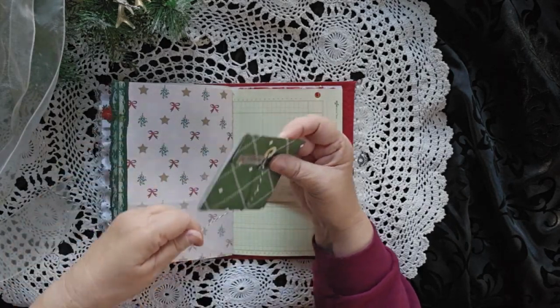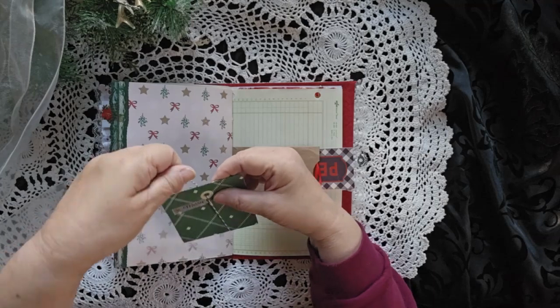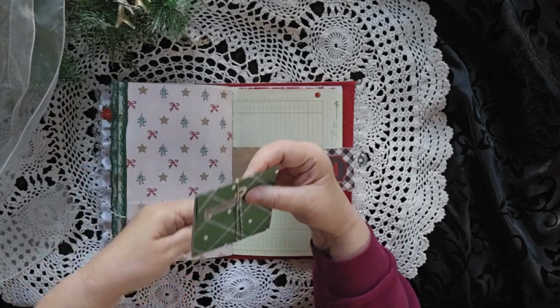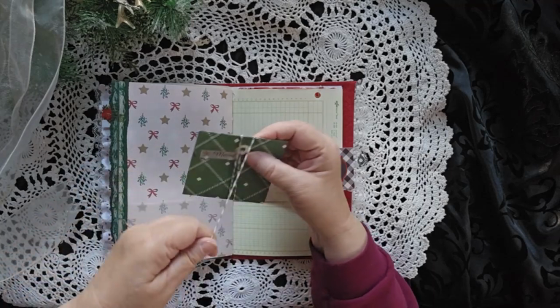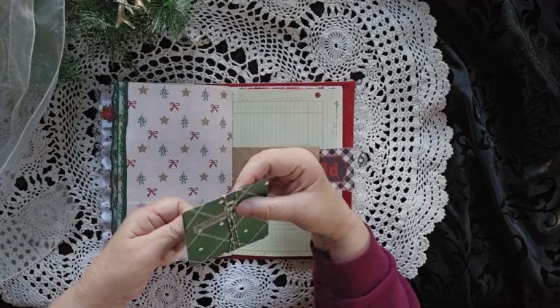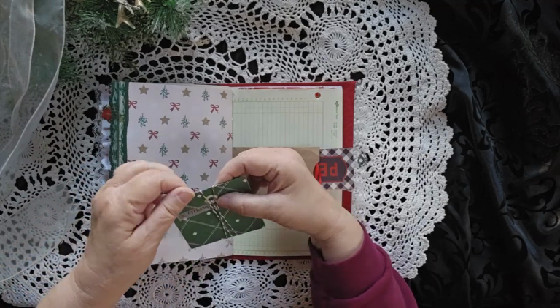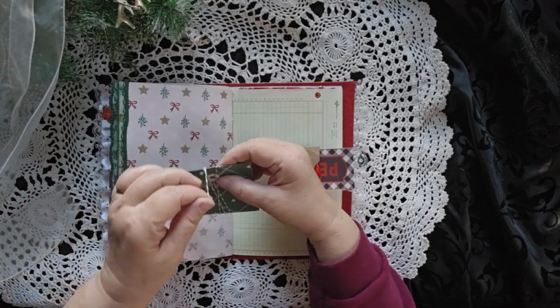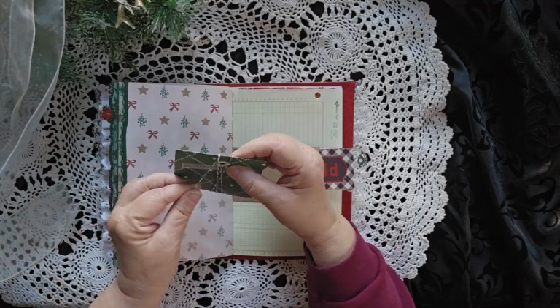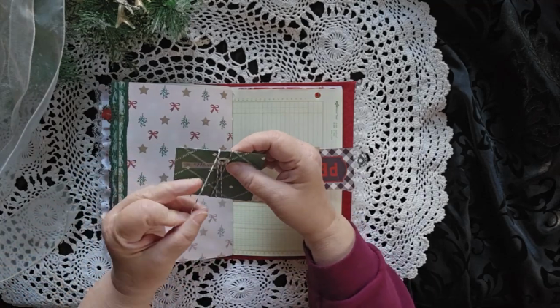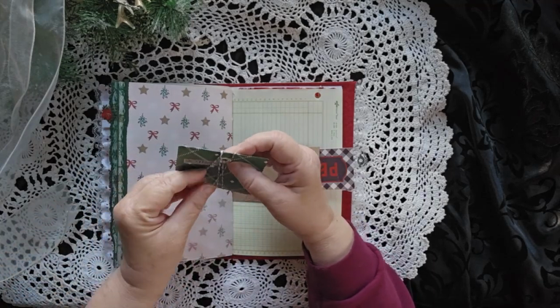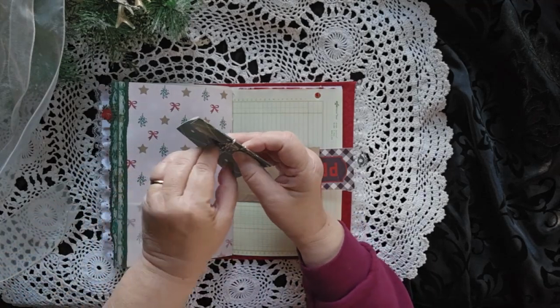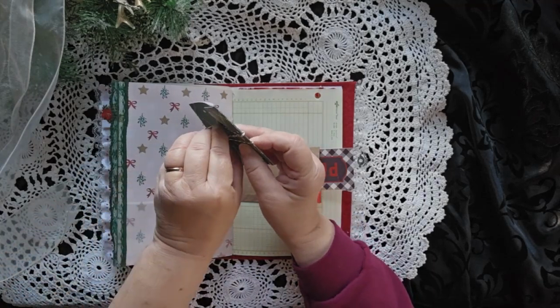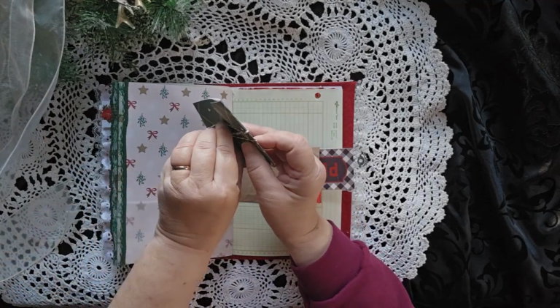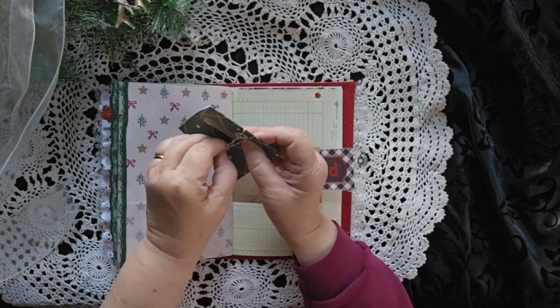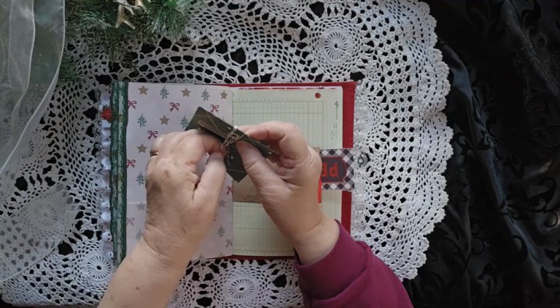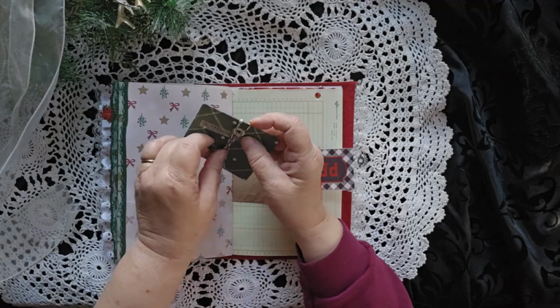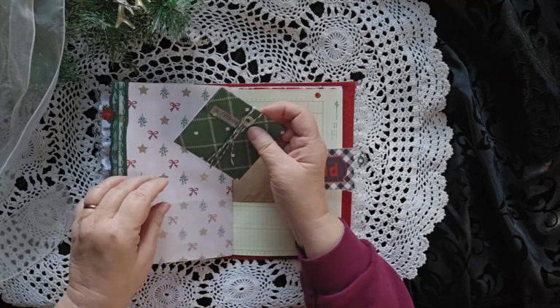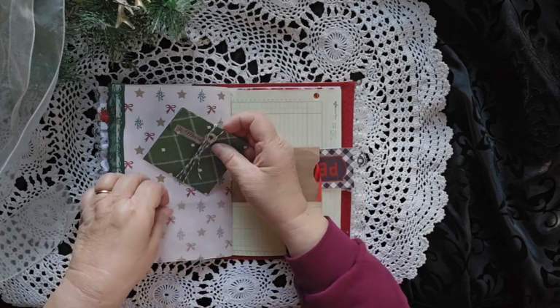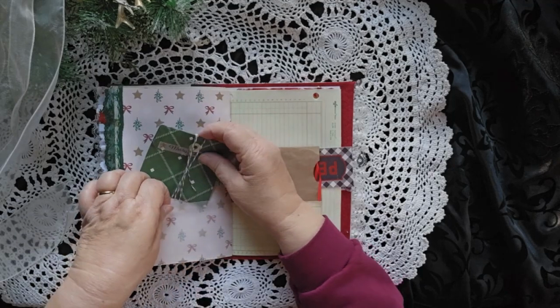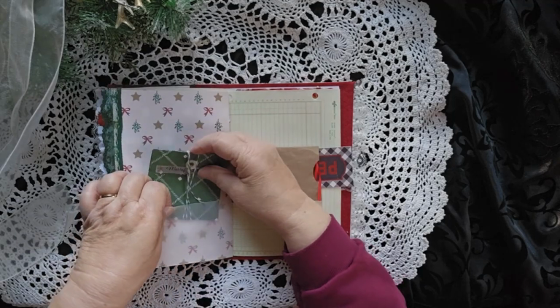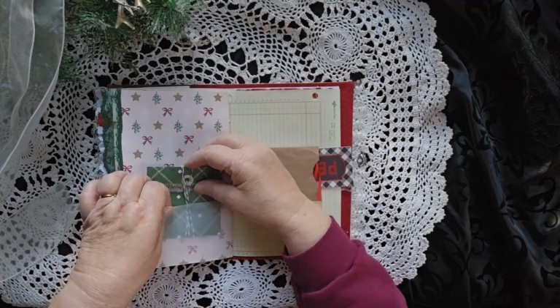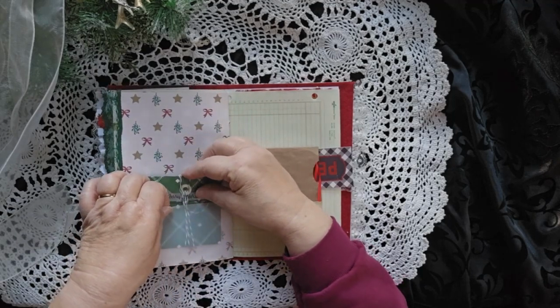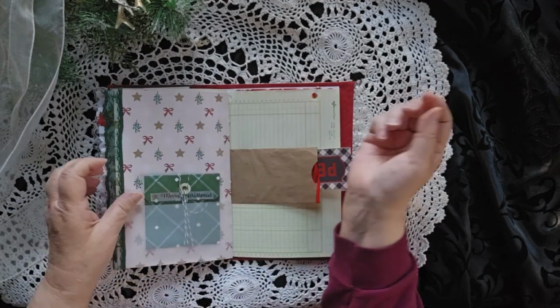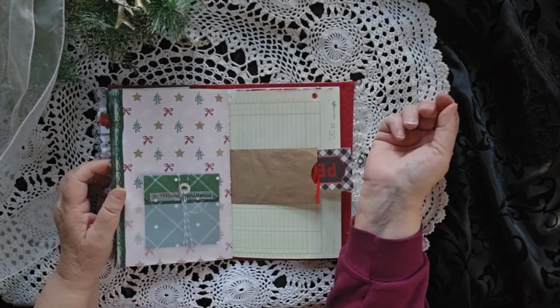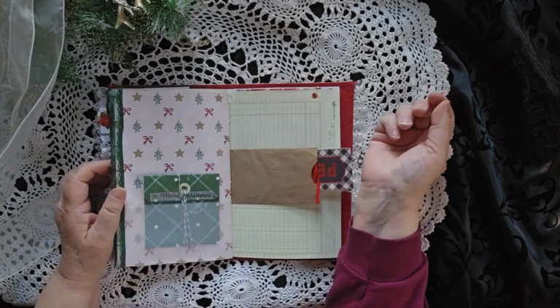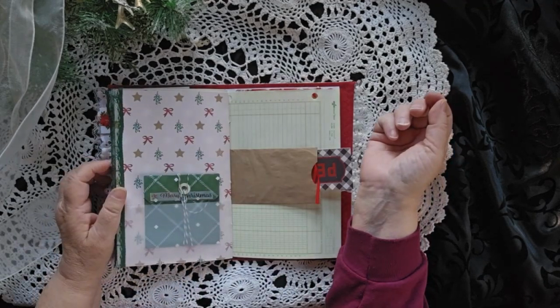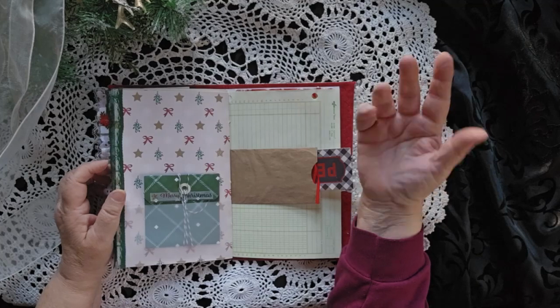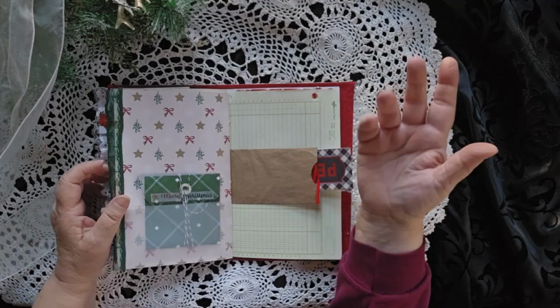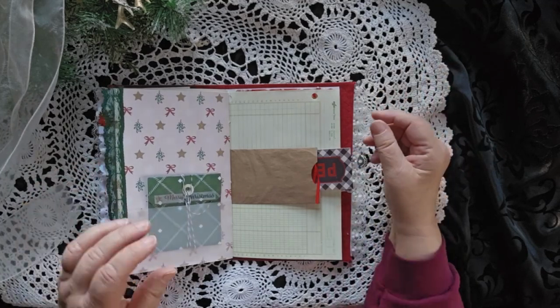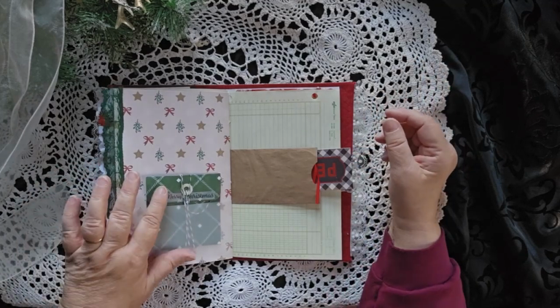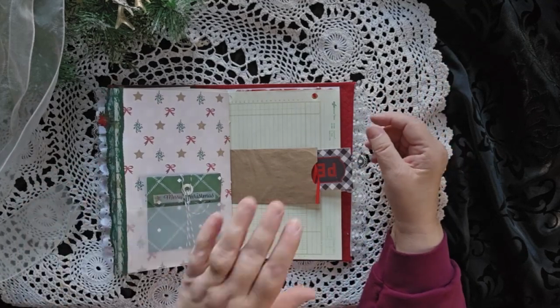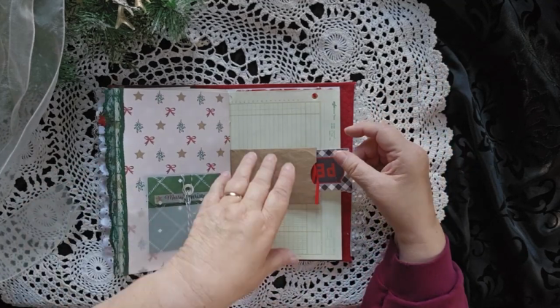And then it's just tied — not even tied, it's just wrapped. The end is tucked in, the whole thing's tucked right in there. Very cool. We'll make these one day.